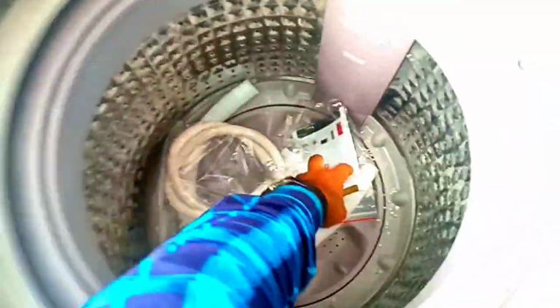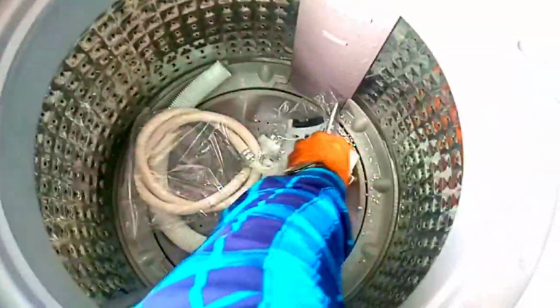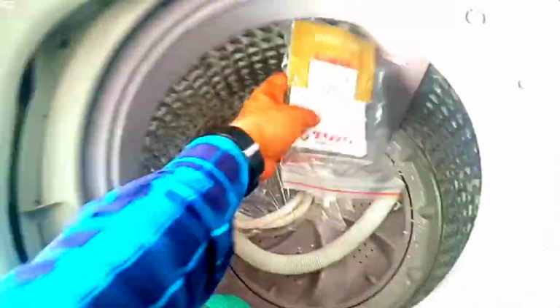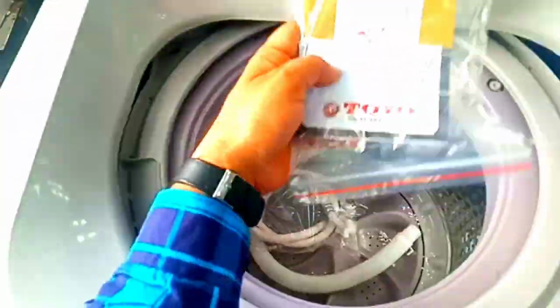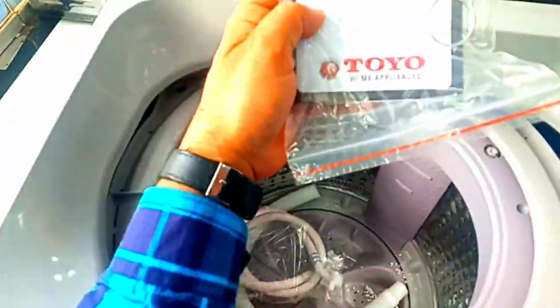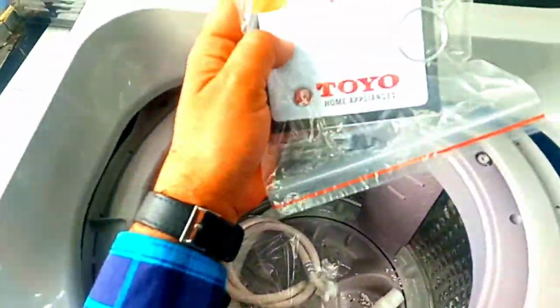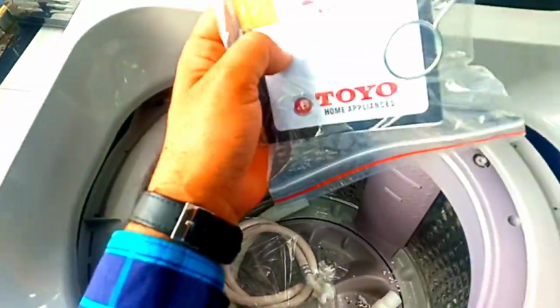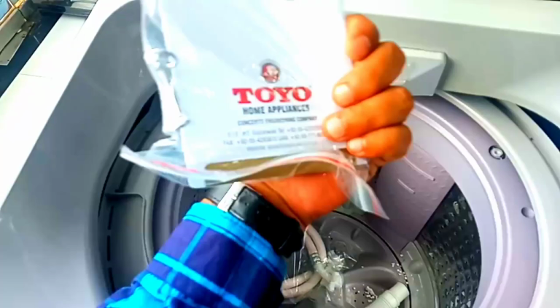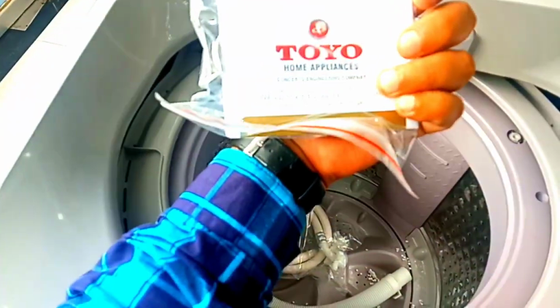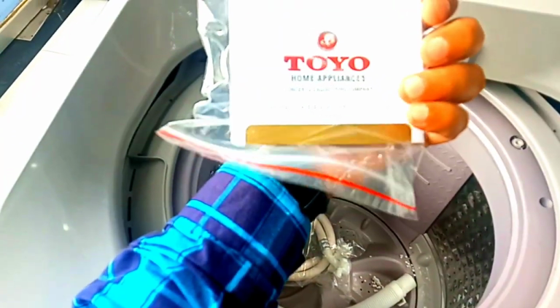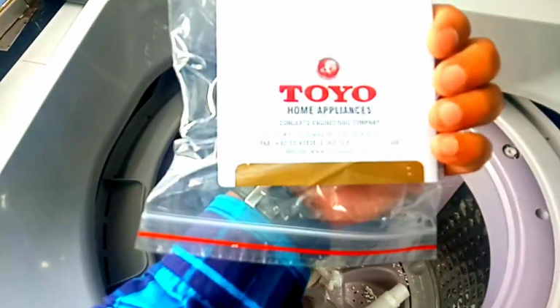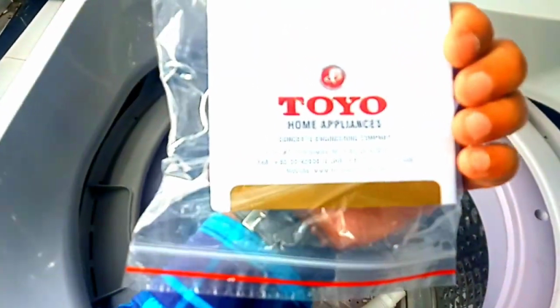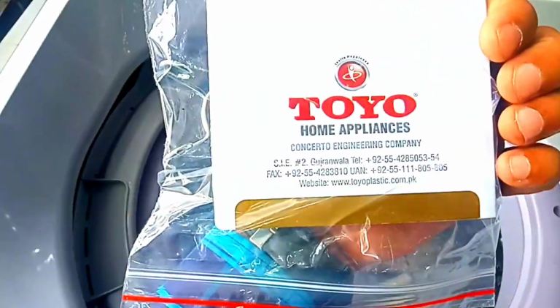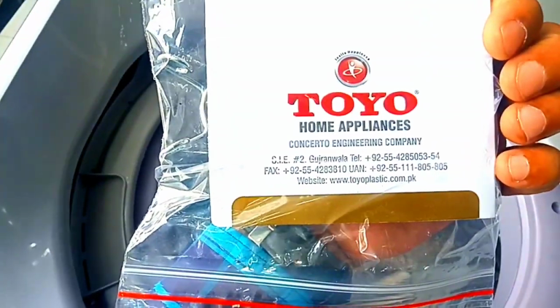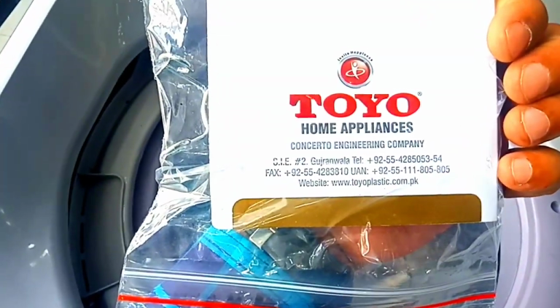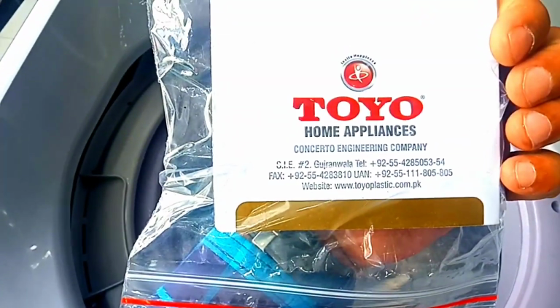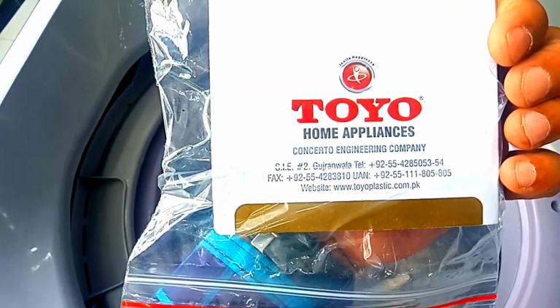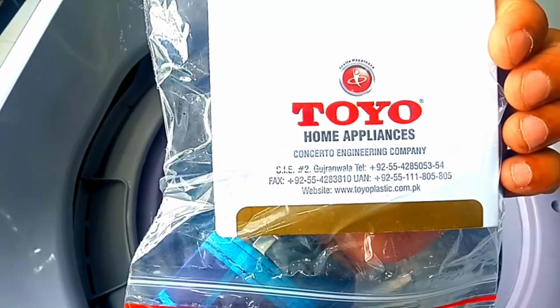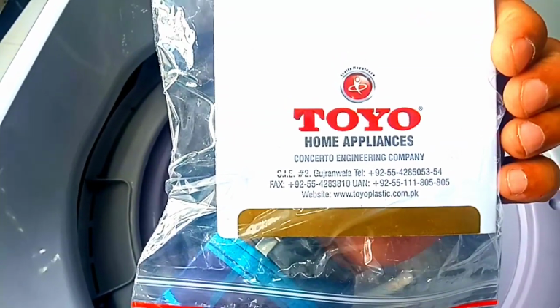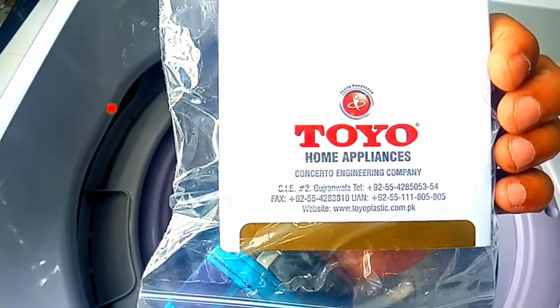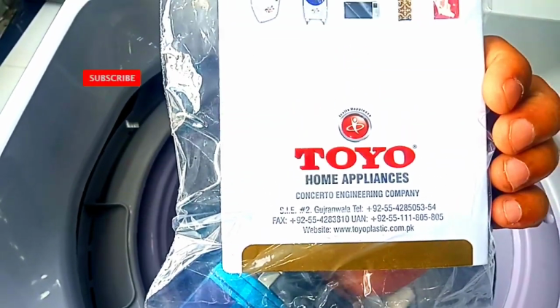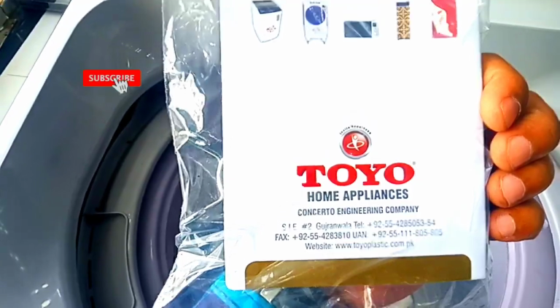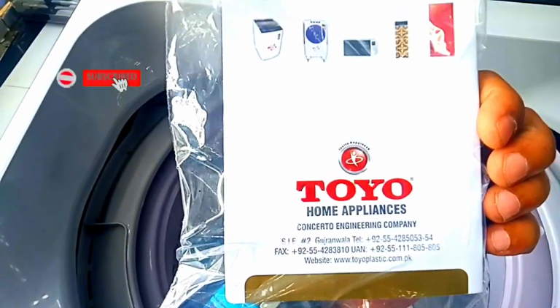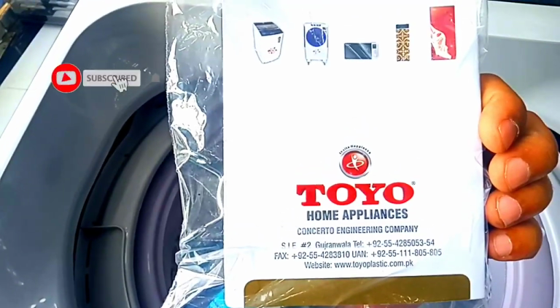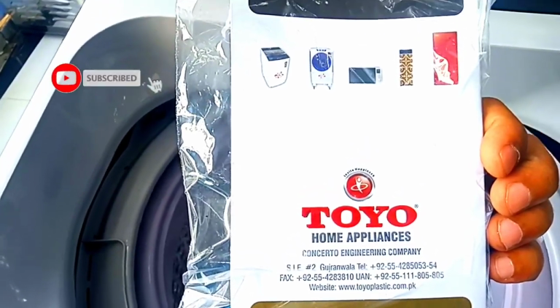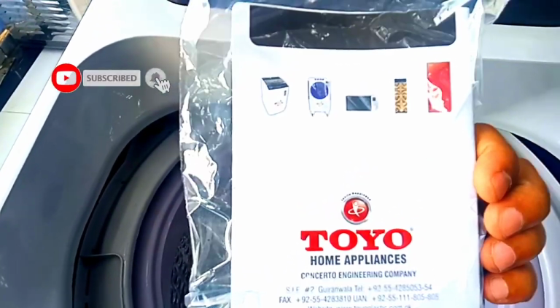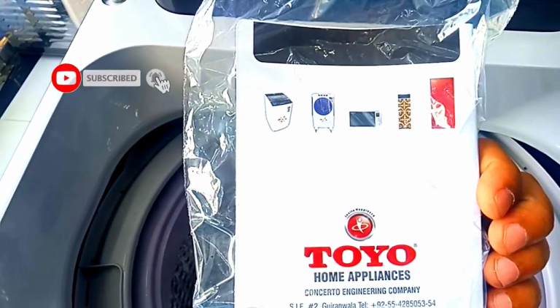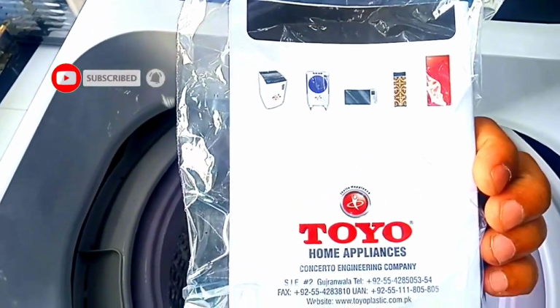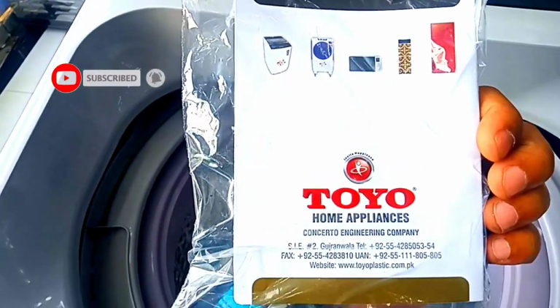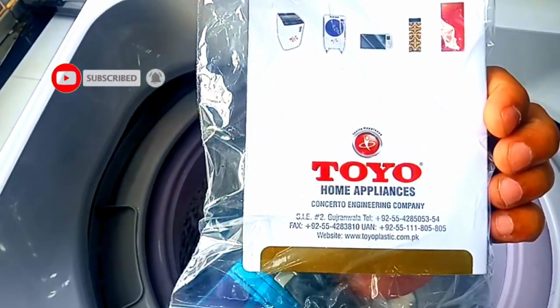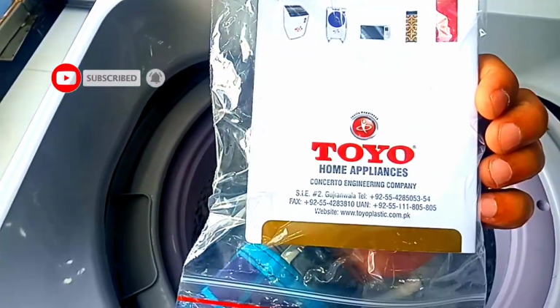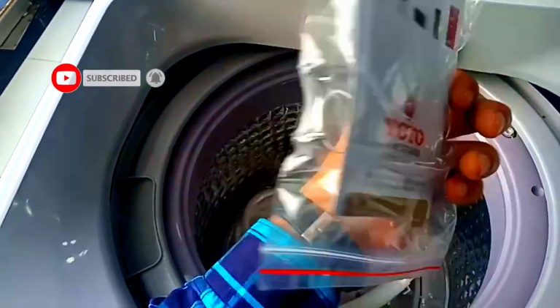You have a warranty card. The Toyo company warranty card is valid for 8 months. If you don't have an official number, which is common in Pakistan, you can contact their customer service.